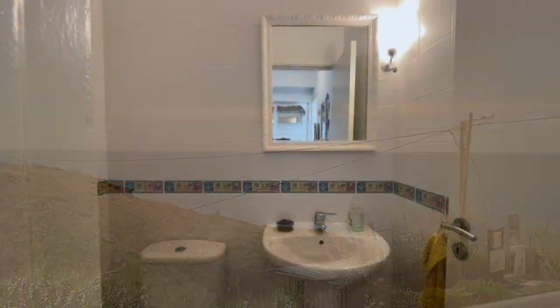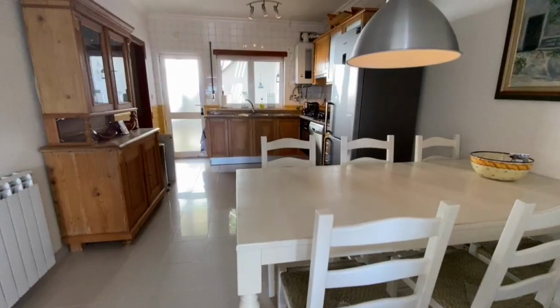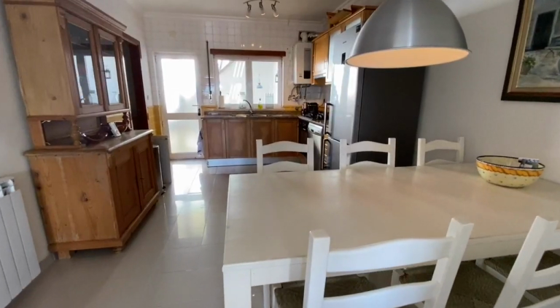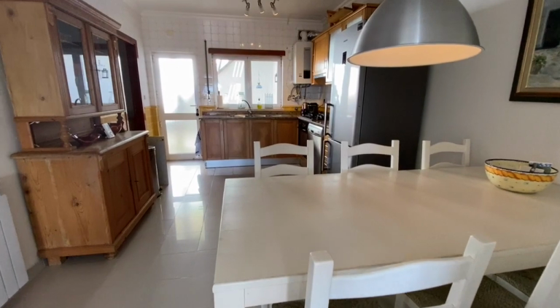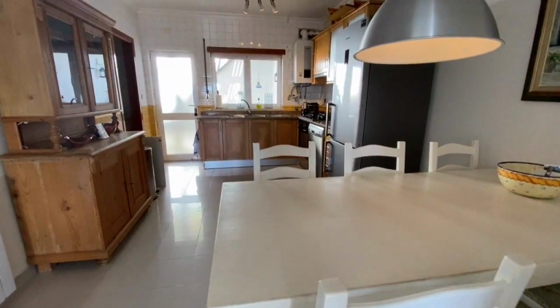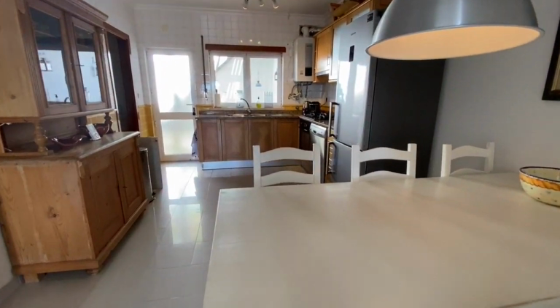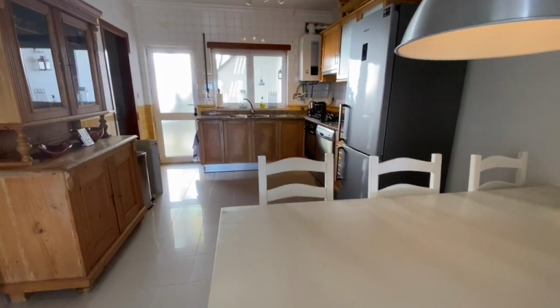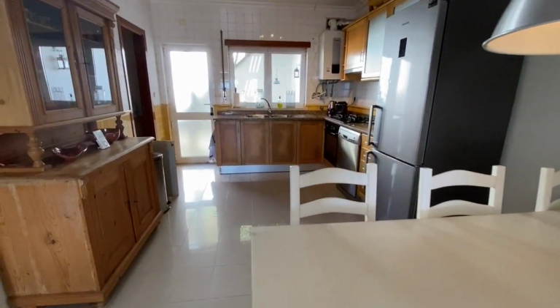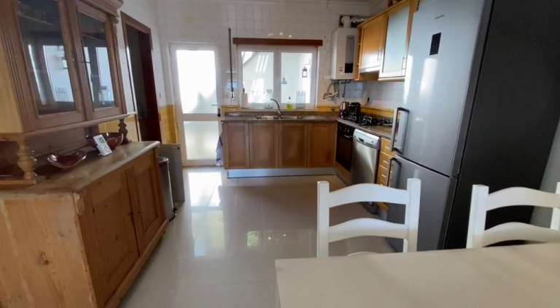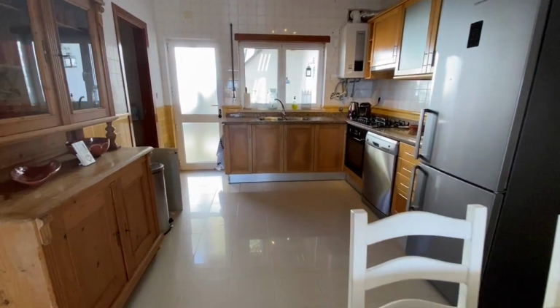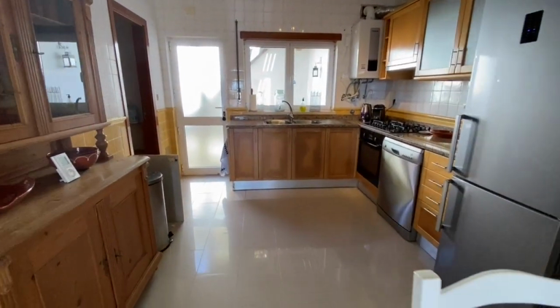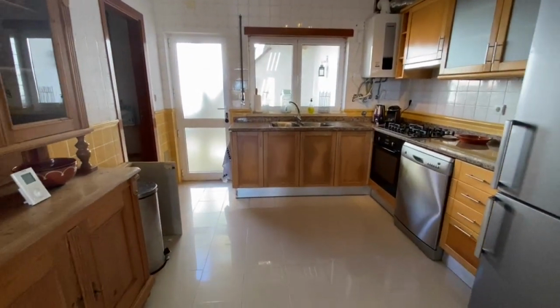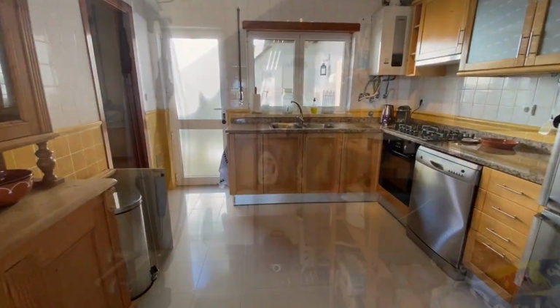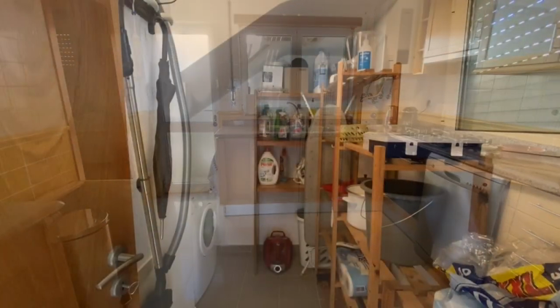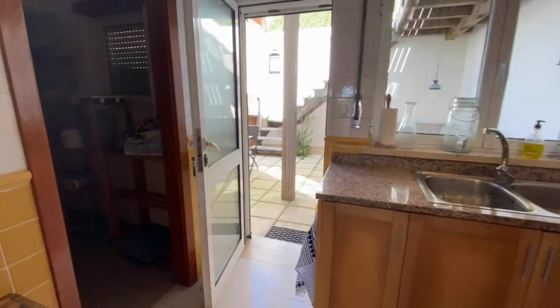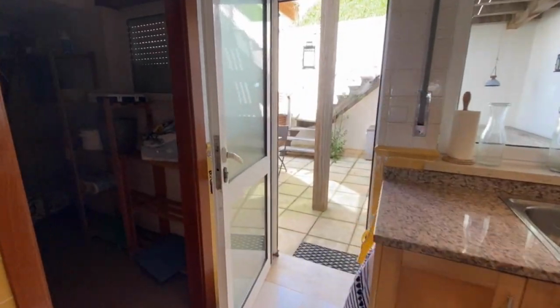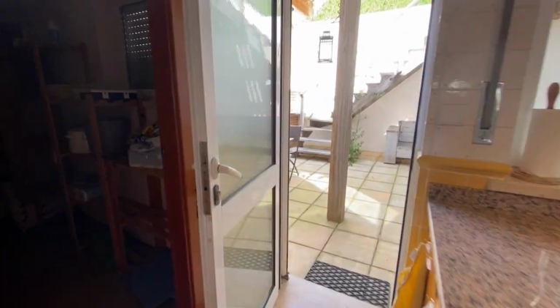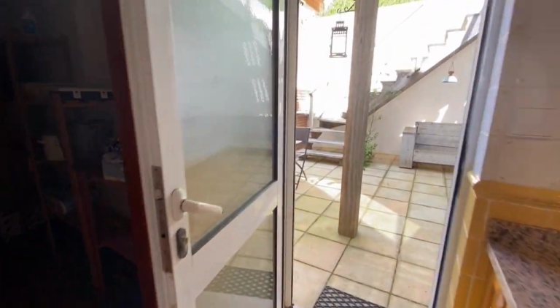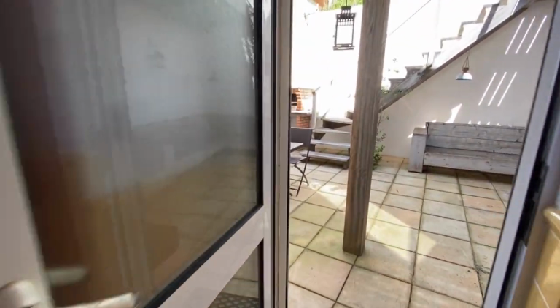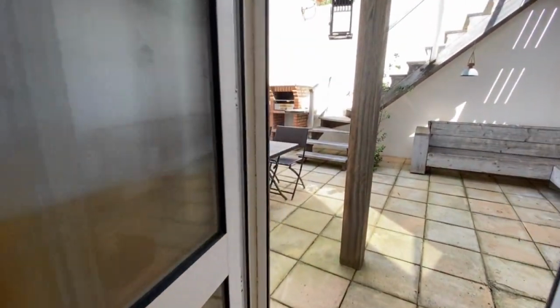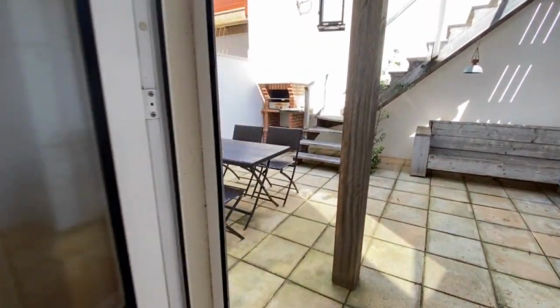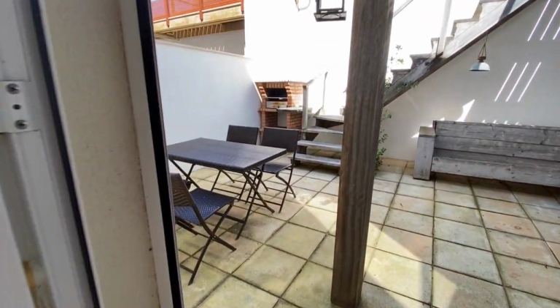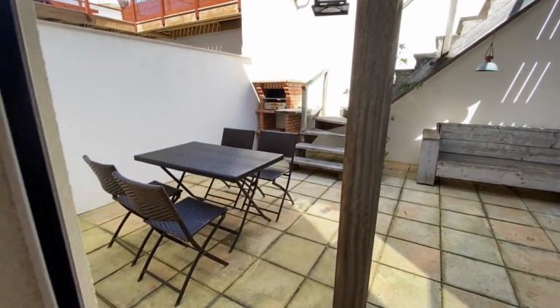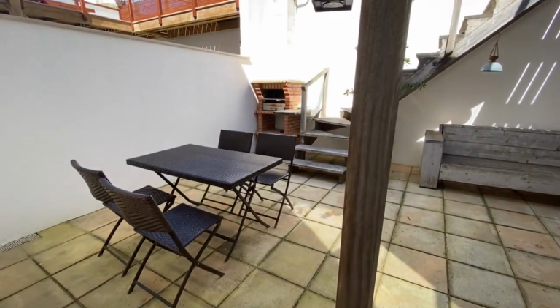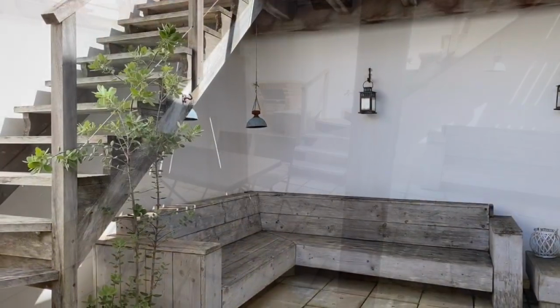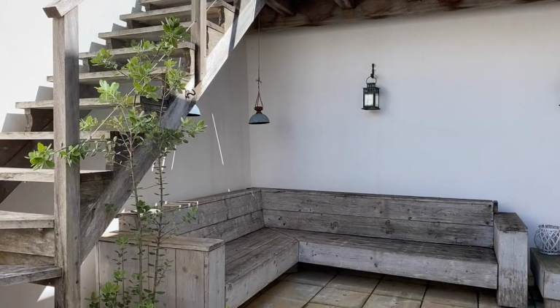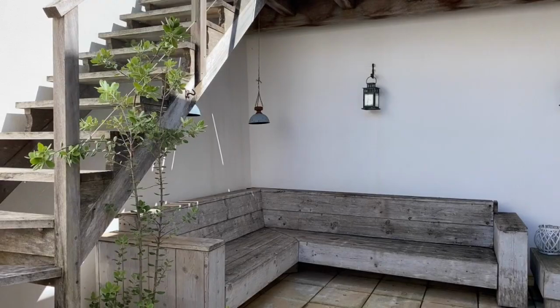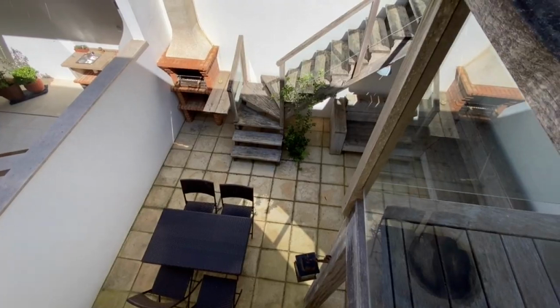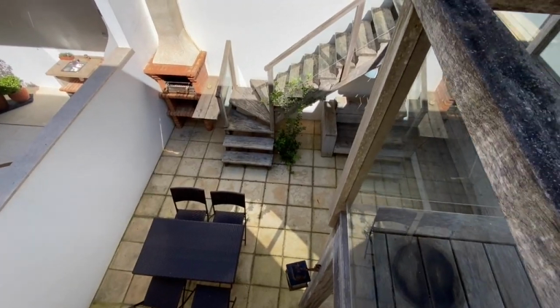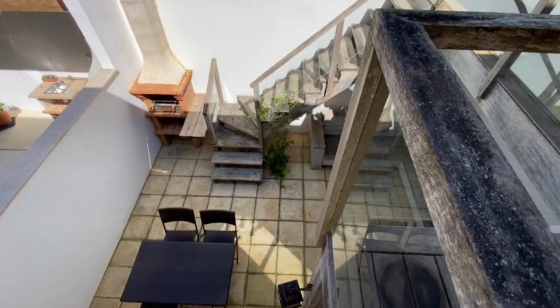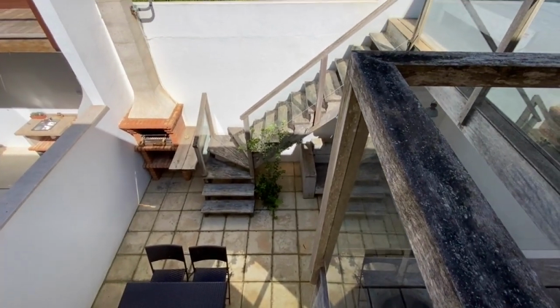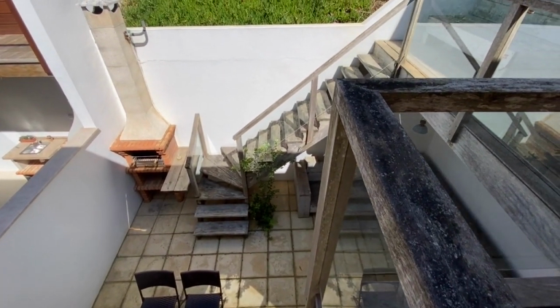Let's go back inside to see the toilet, dining room, laundry, and kitchen. There is a patio at the back of the house, with a barbecue area and space to relax. Here you have all your privacy.